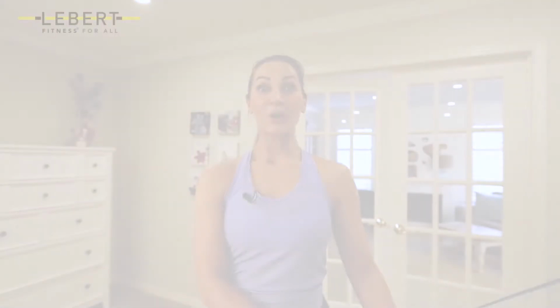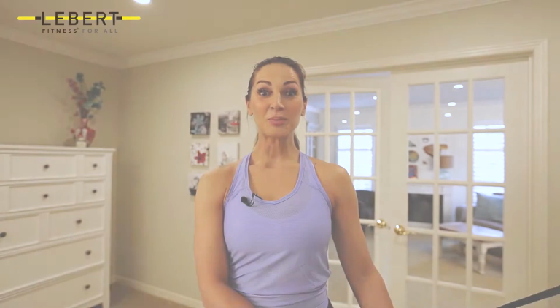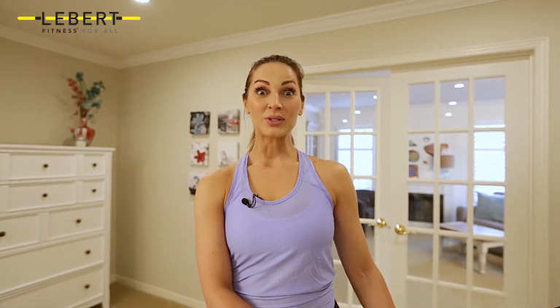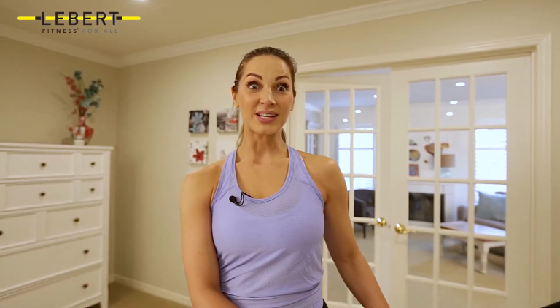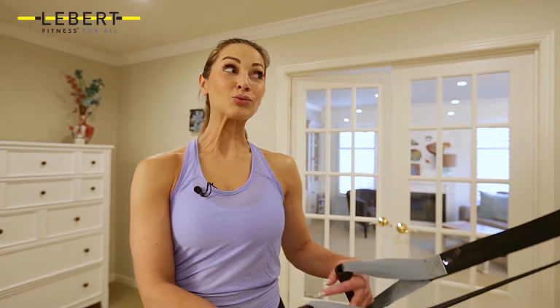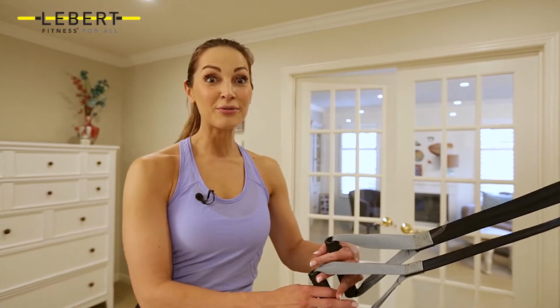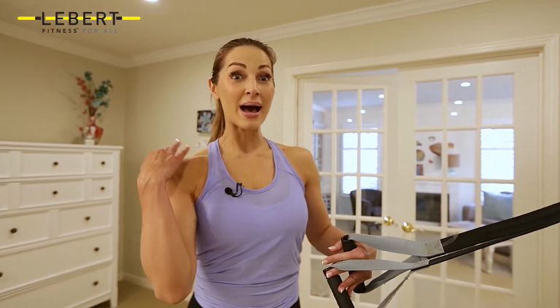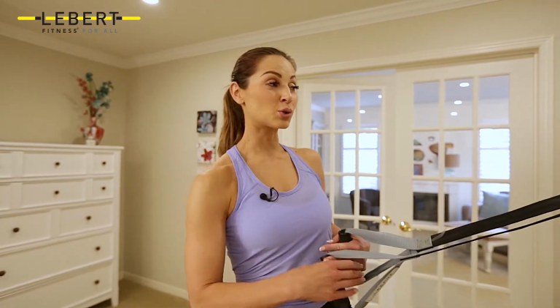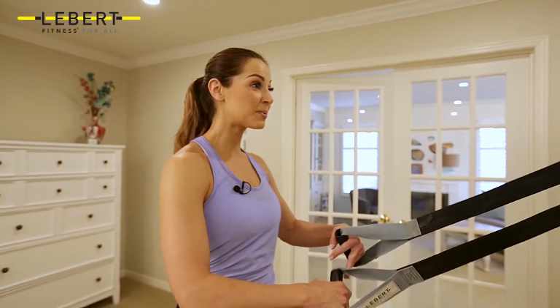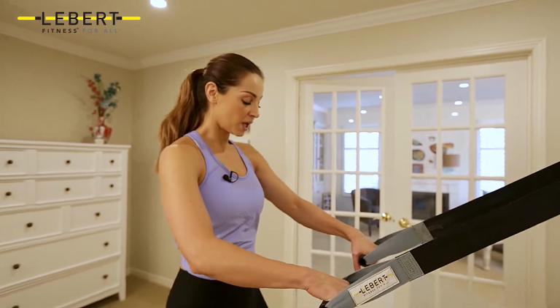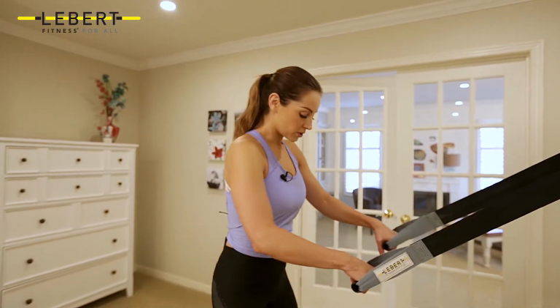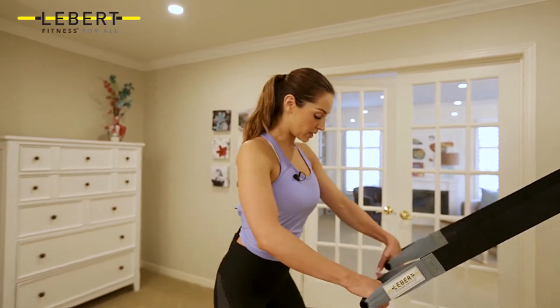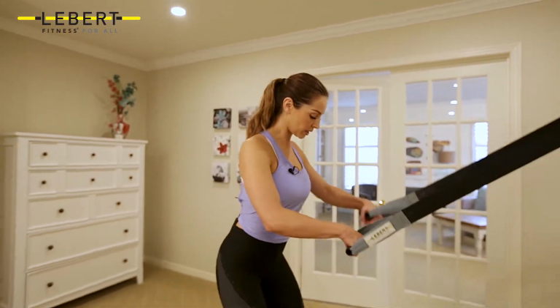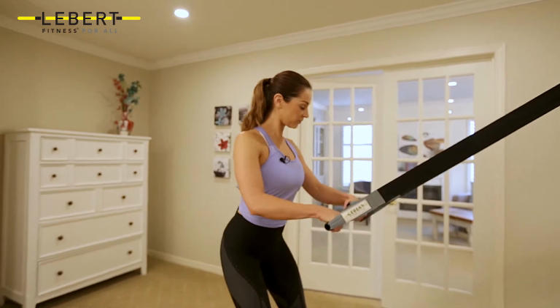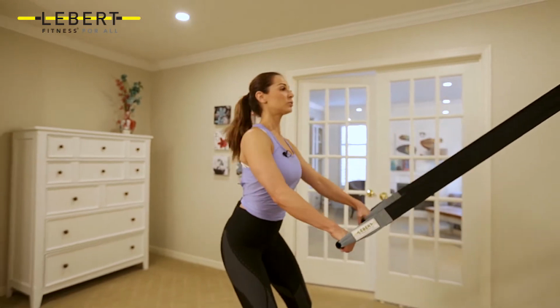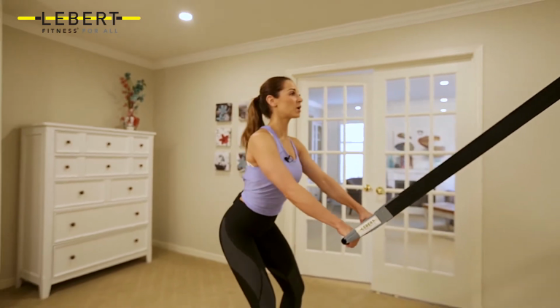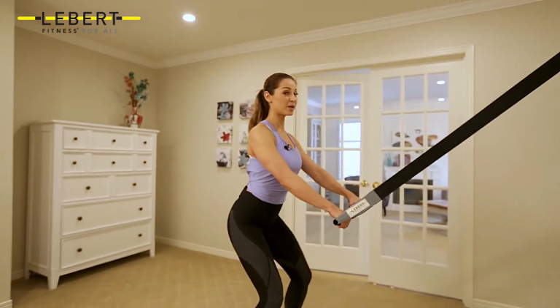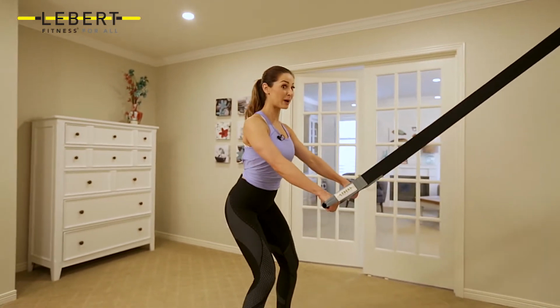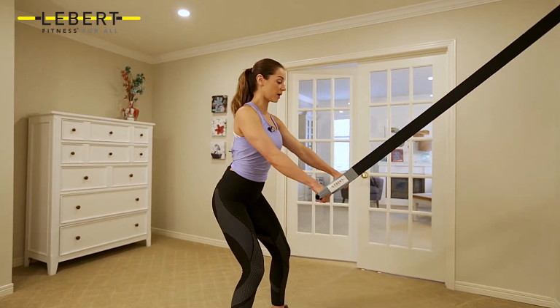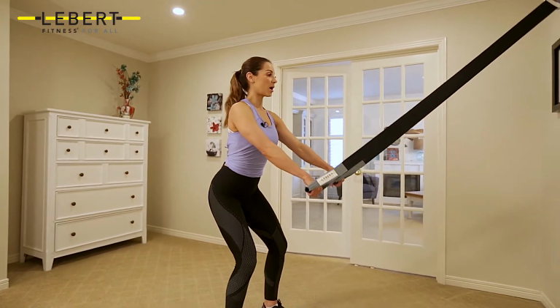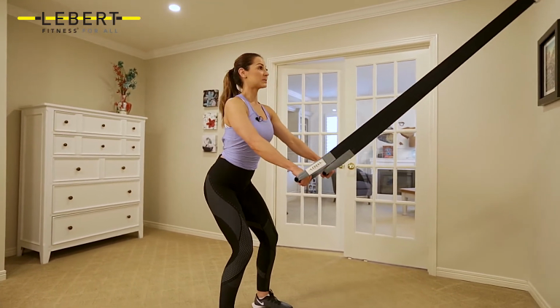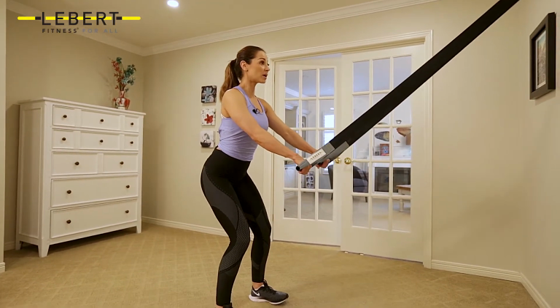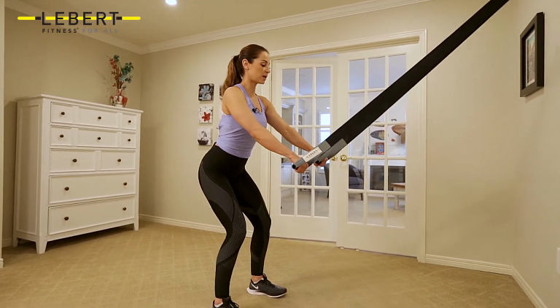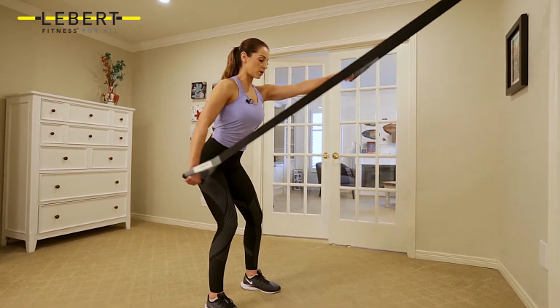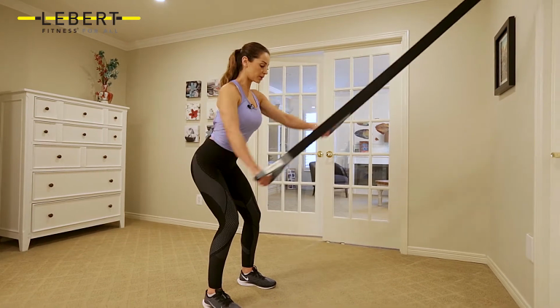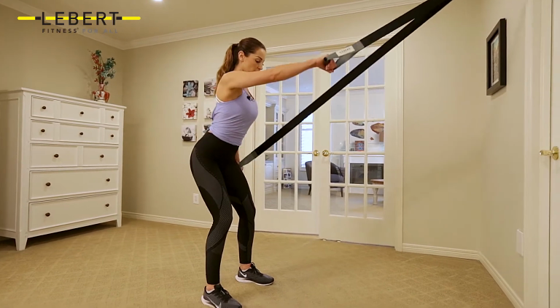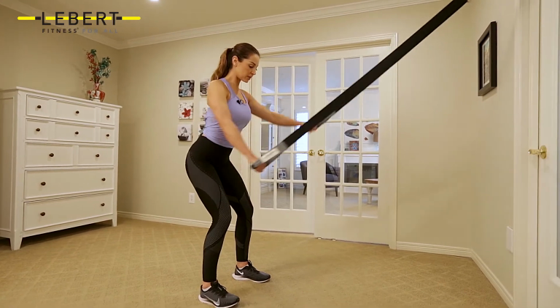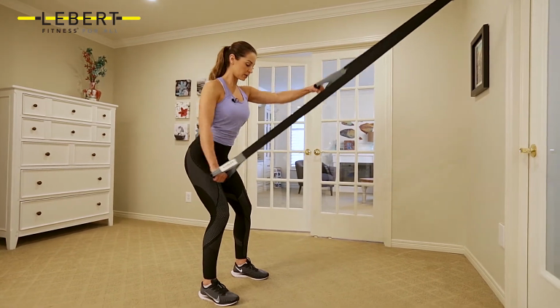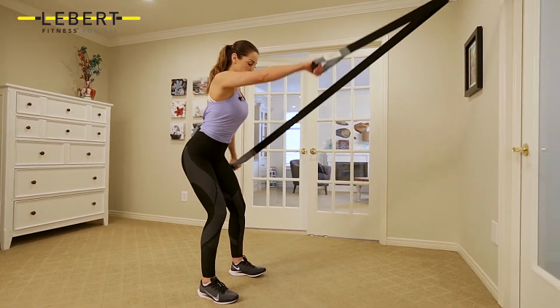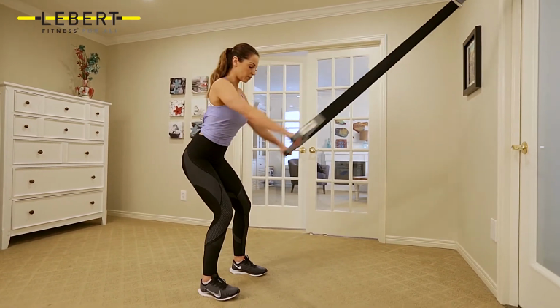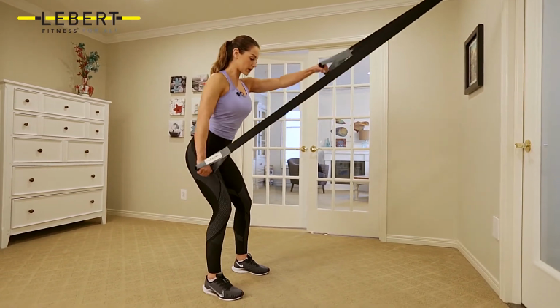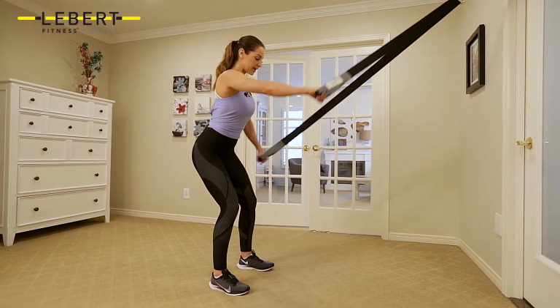We're going to perform swimmers — this is really great for the back and the triceps. Keep your feet shoulder-width apart, hip hinge back, elbows aloft, alternating arms, core nice and tight.